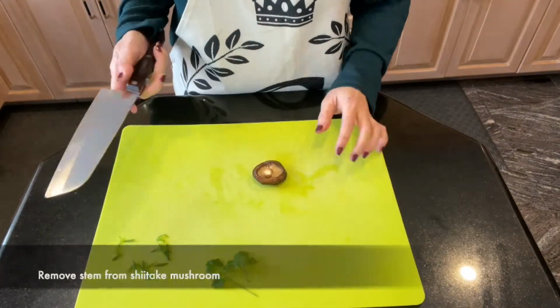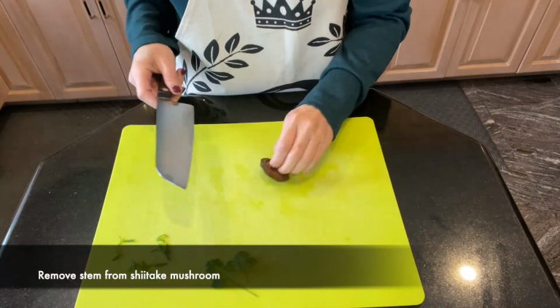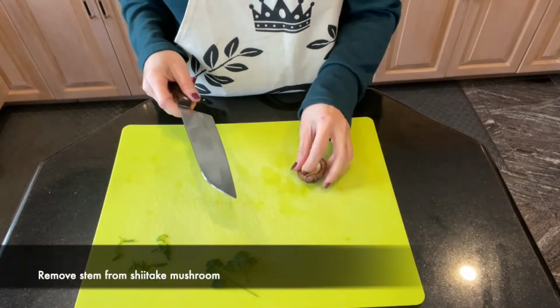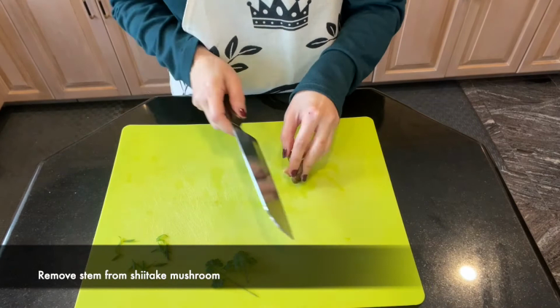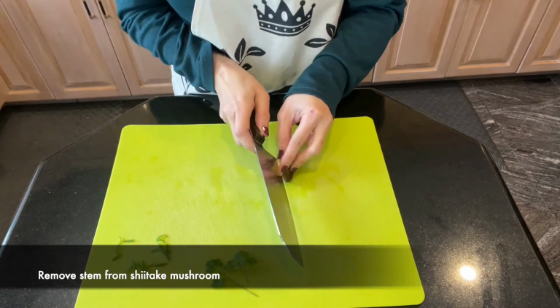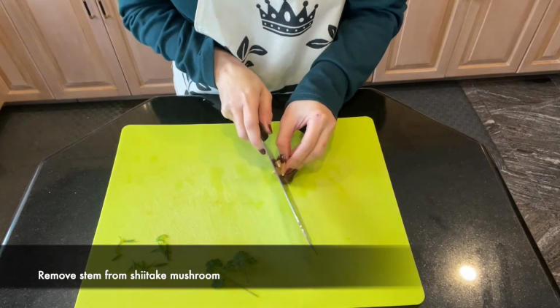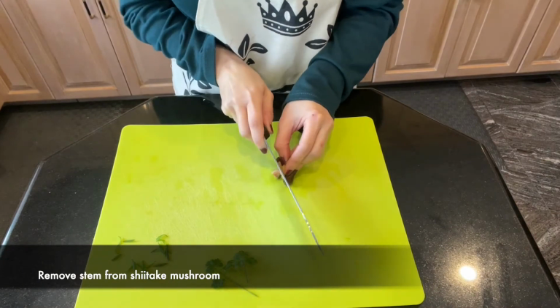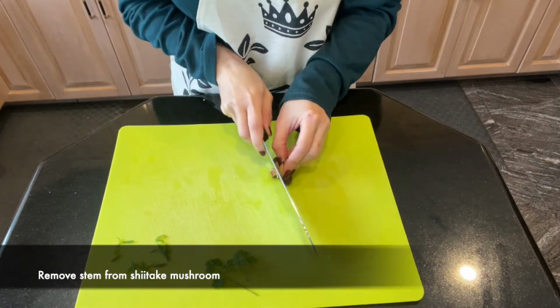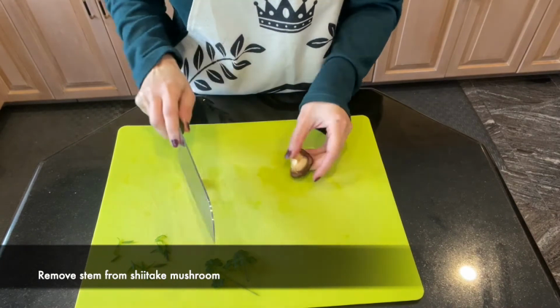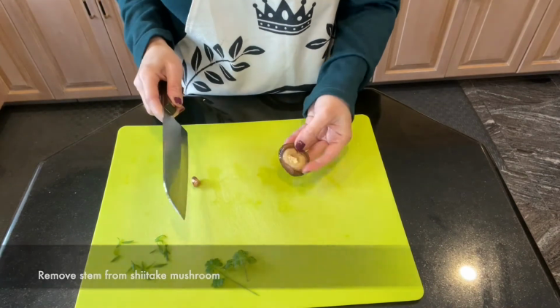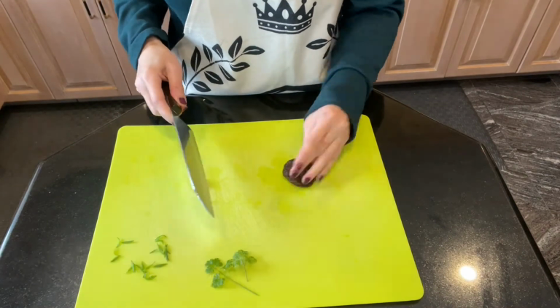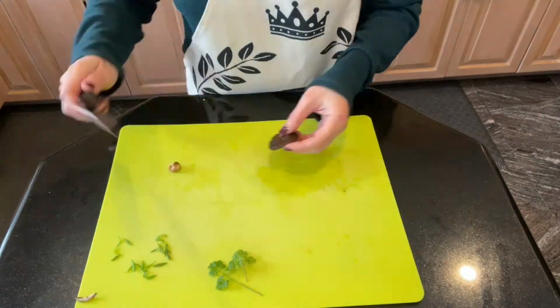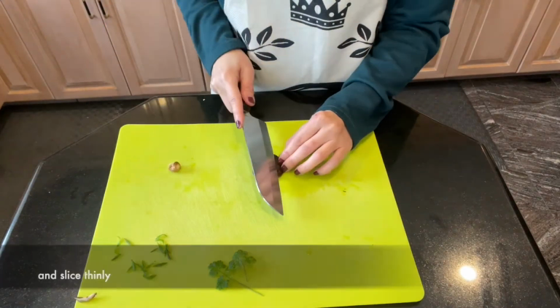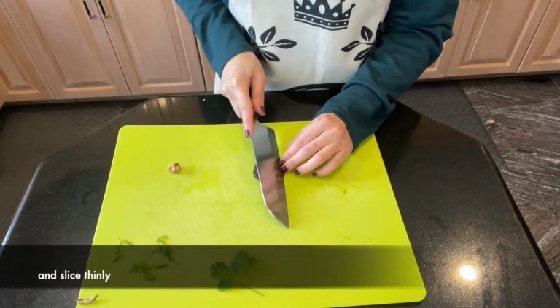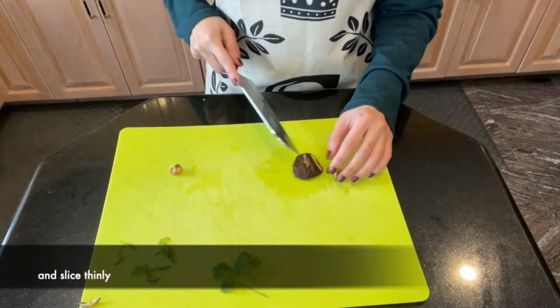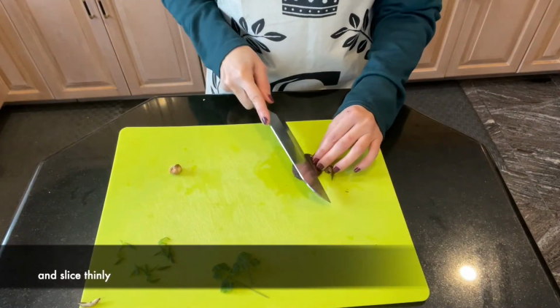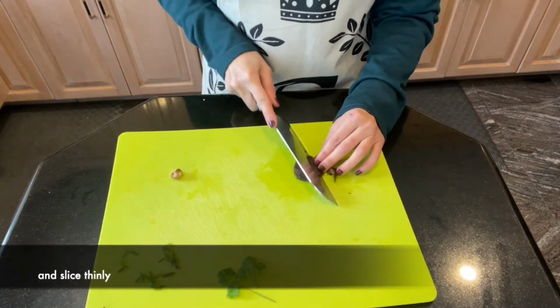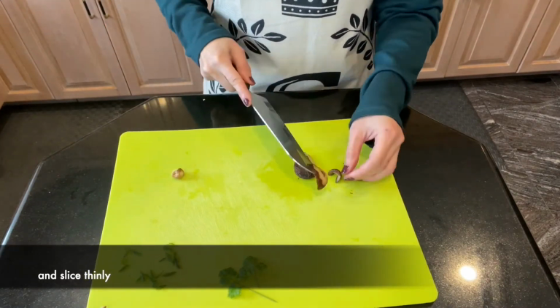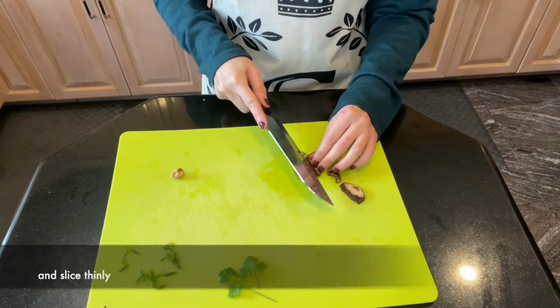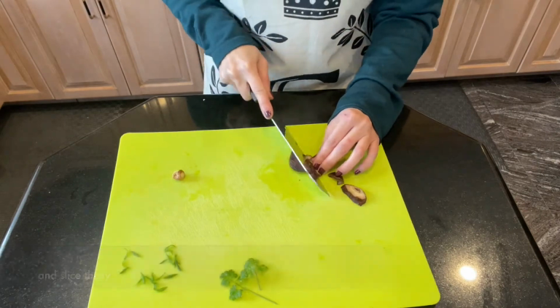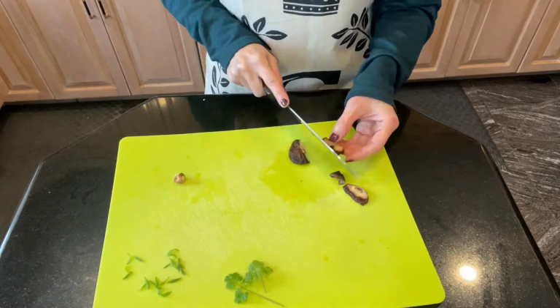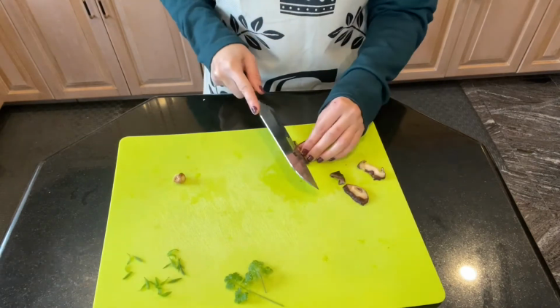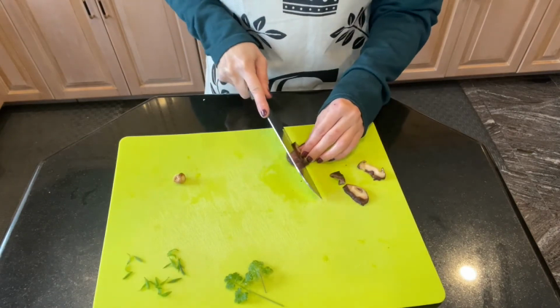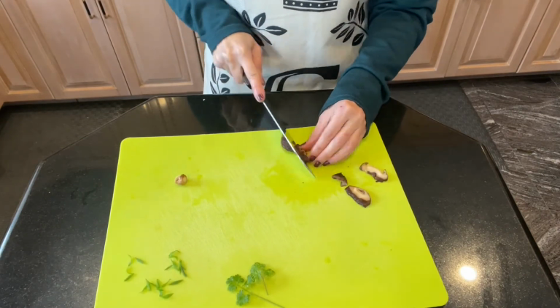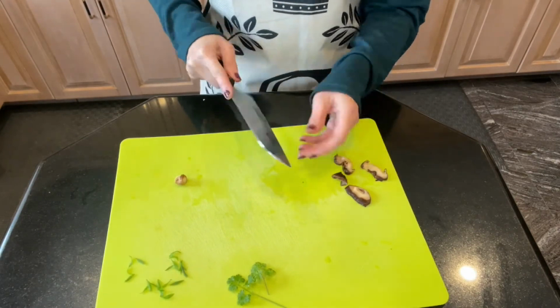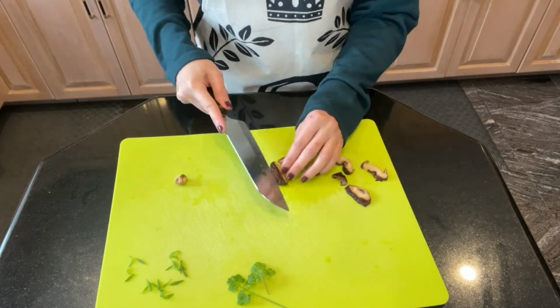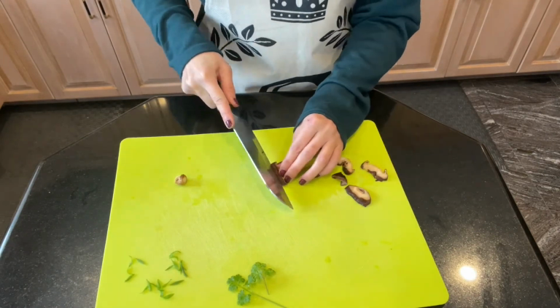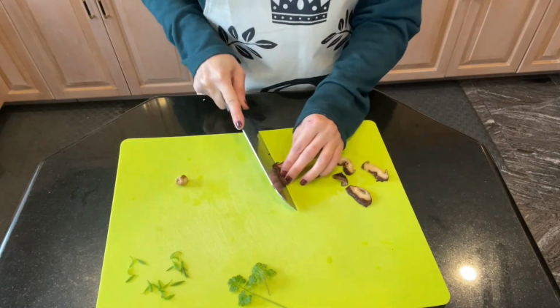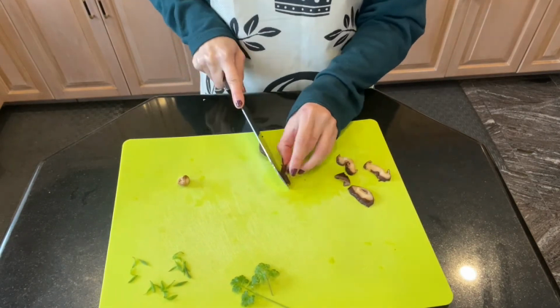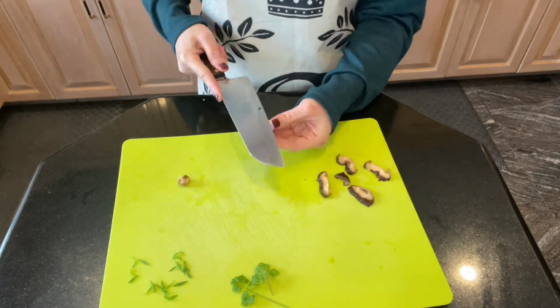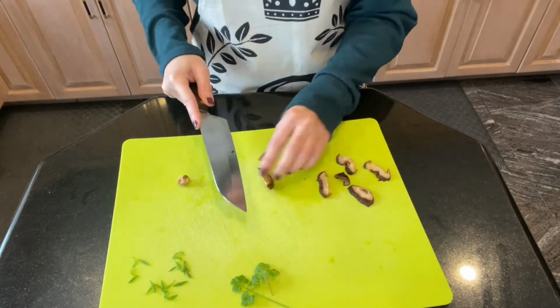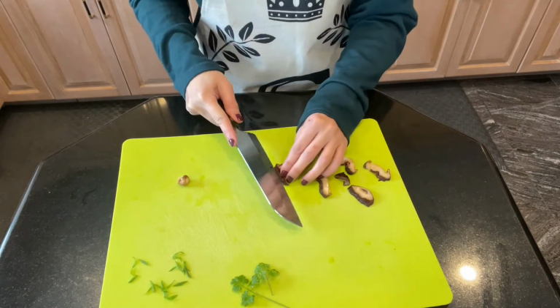Whether you're using fresh or dried shiitake mushrooms, don't forget to remove the stems. Leaving the mushrooms whole or thinly sliced will be a matter of personal preference.